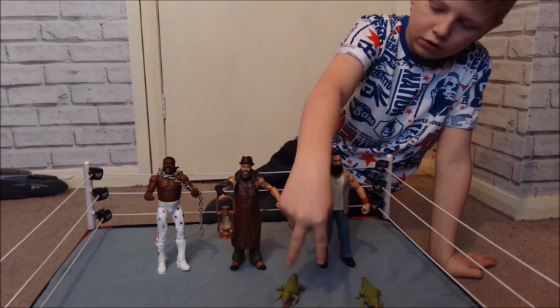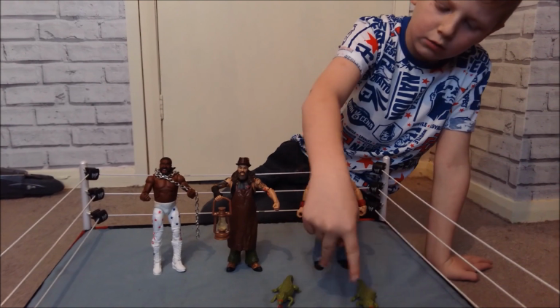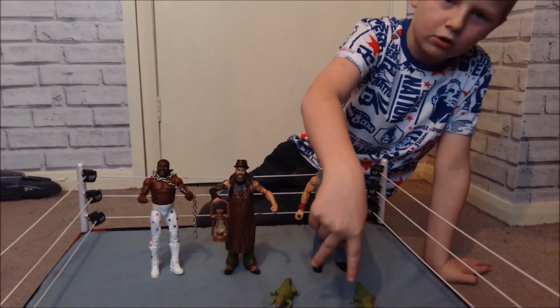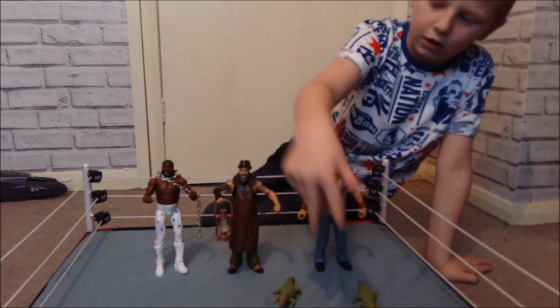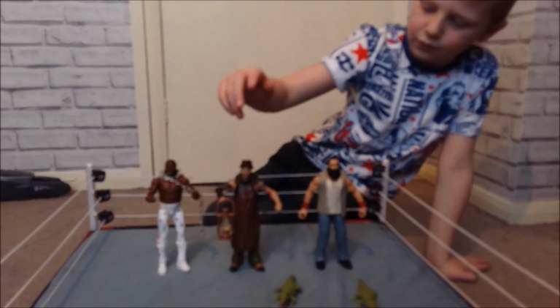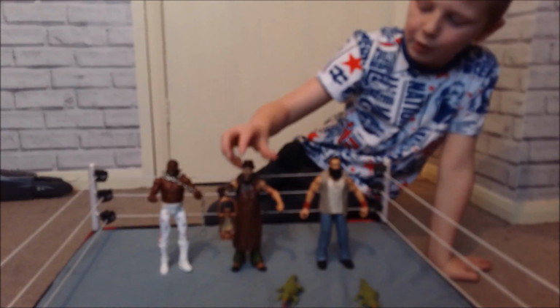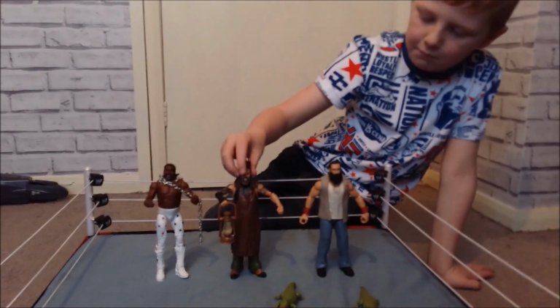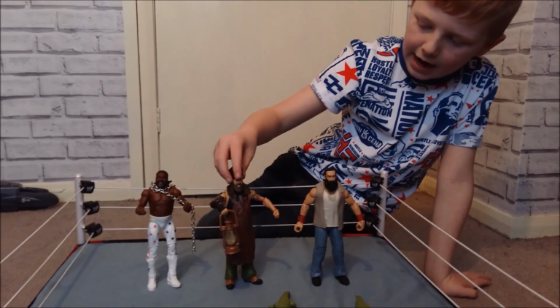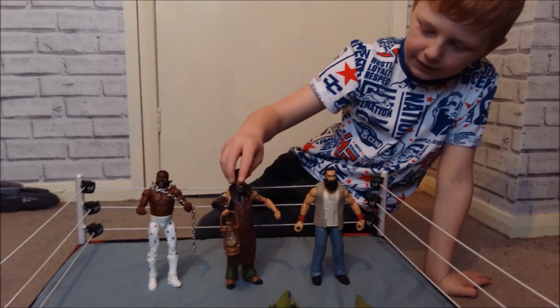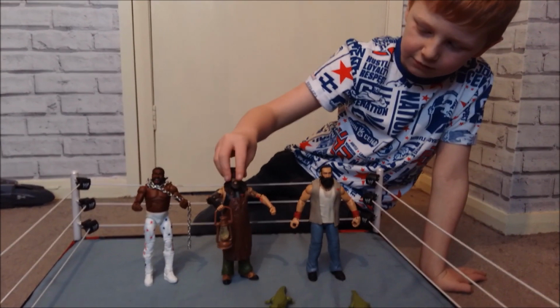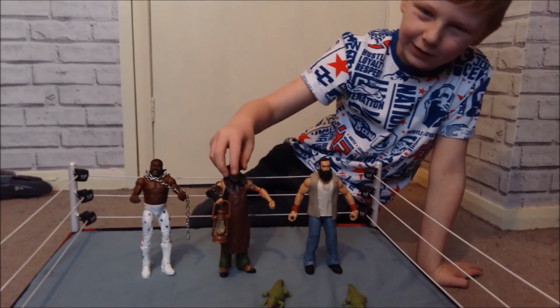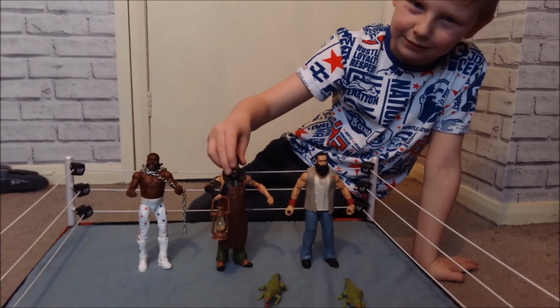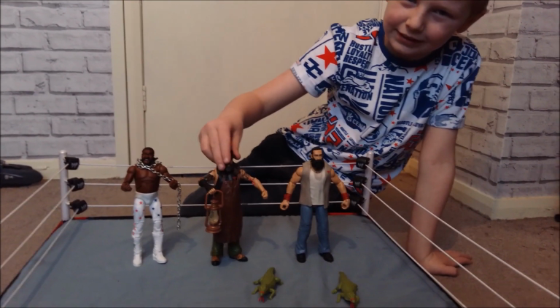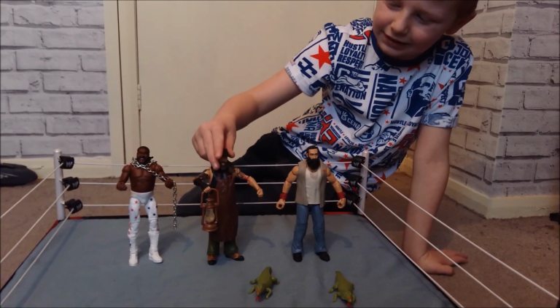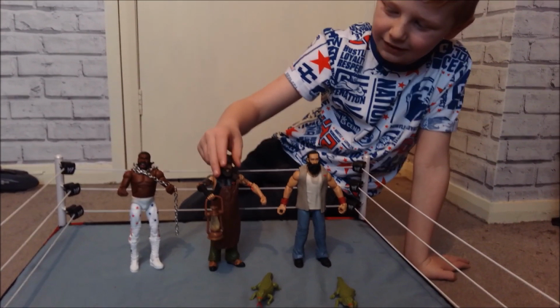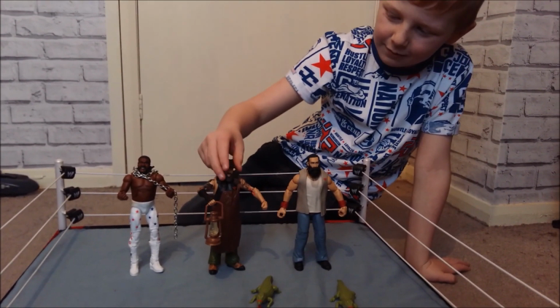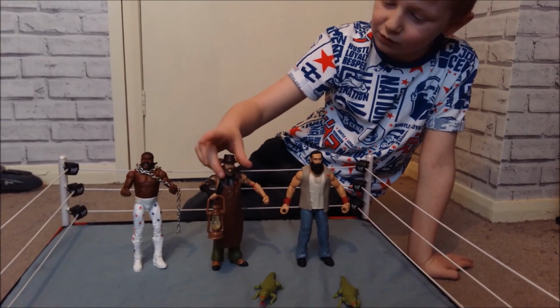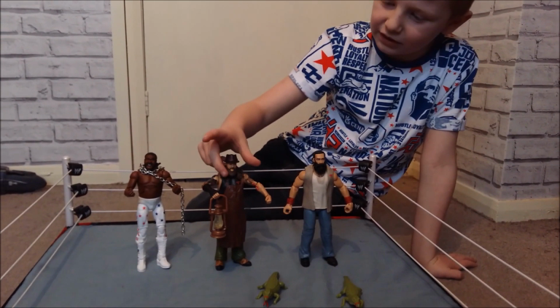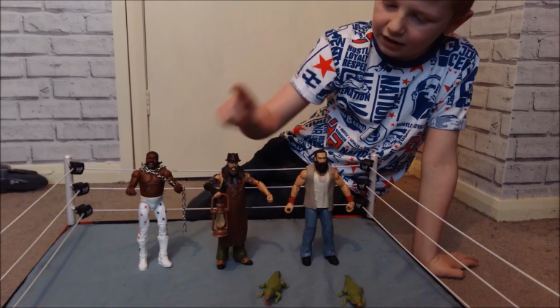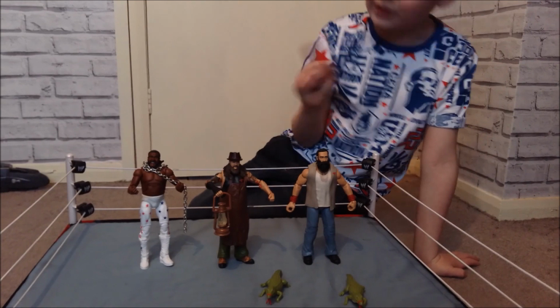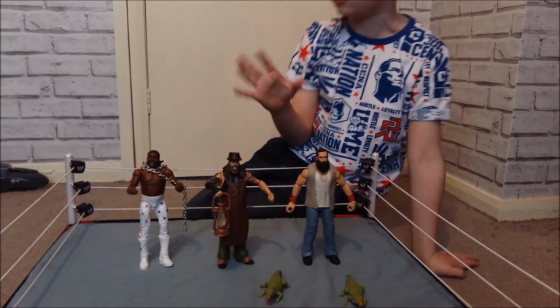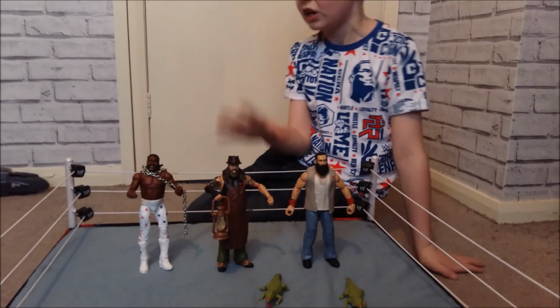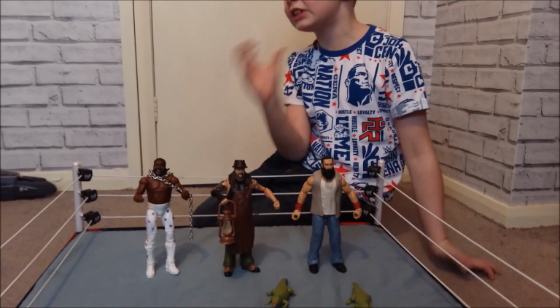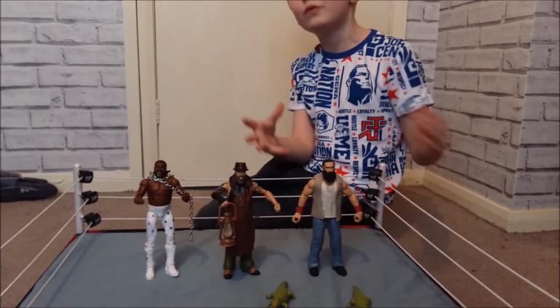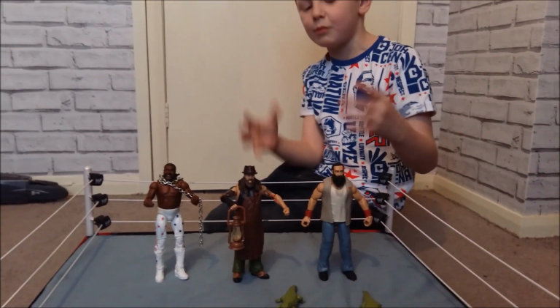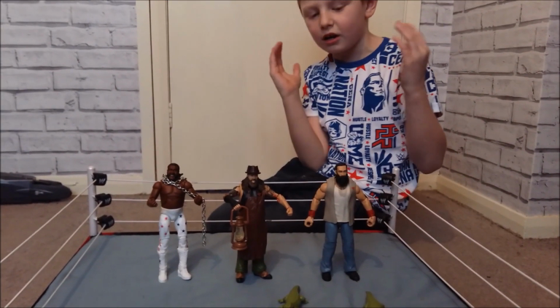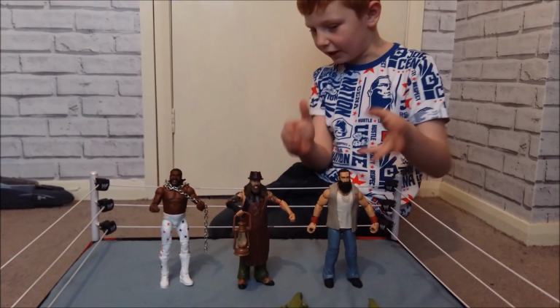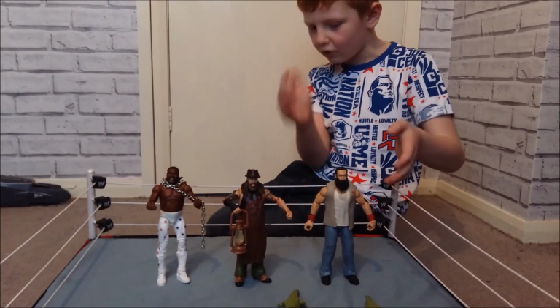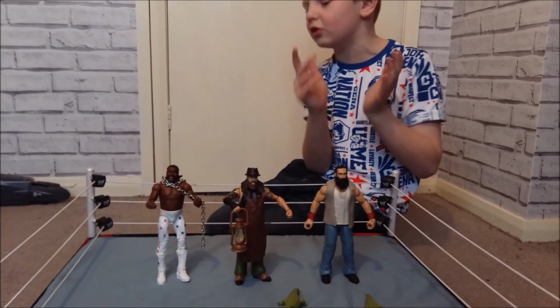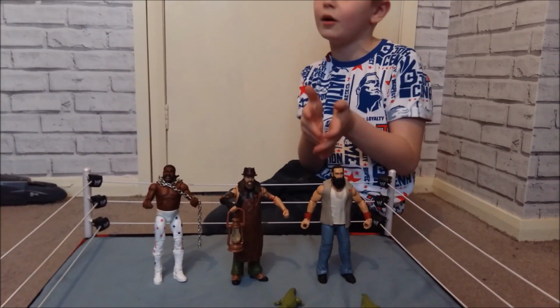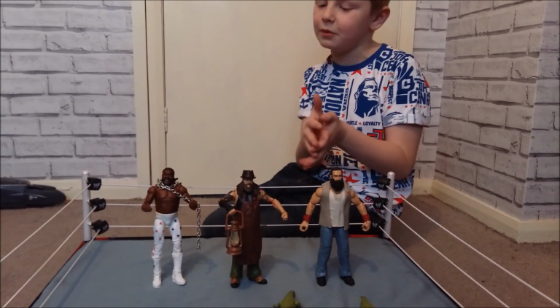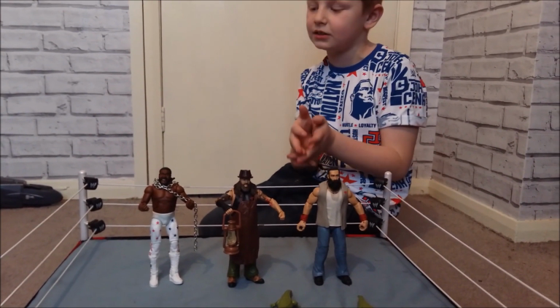I don't know what the crocodiles are for, but my dad thinks Bray Wyatt is the best. But I don't think that. I think he's good, he's a good figure, but I like Luke Harper the best.